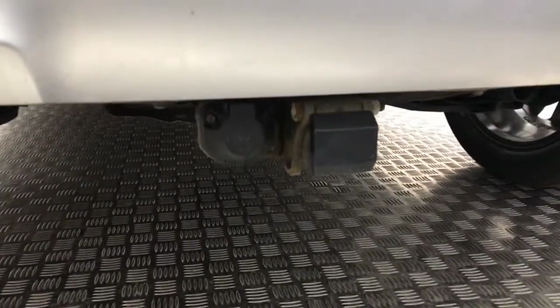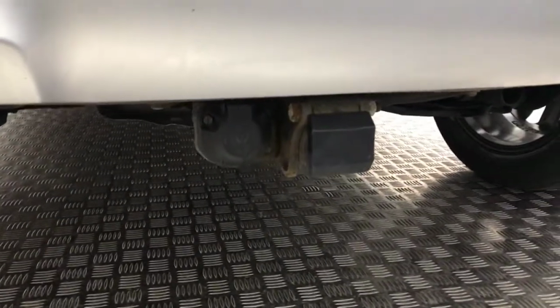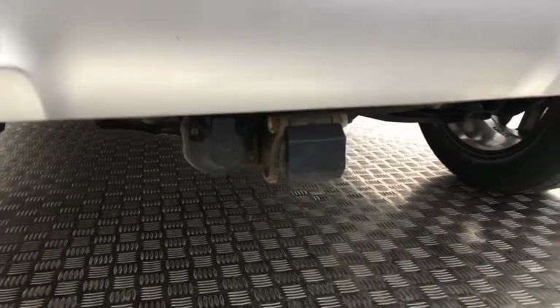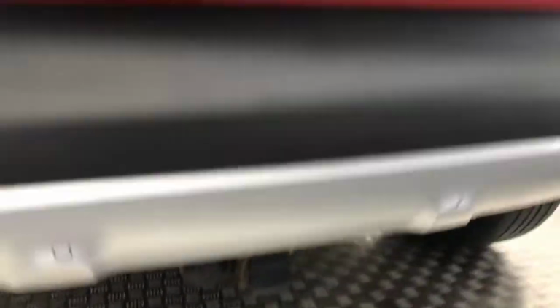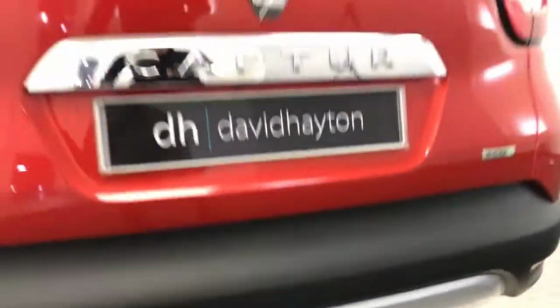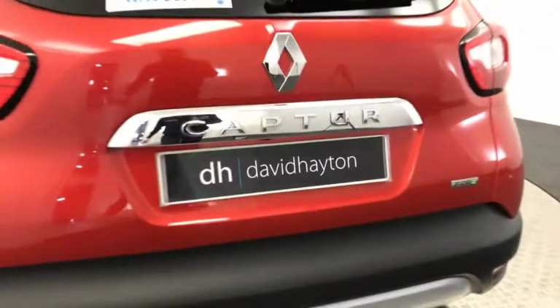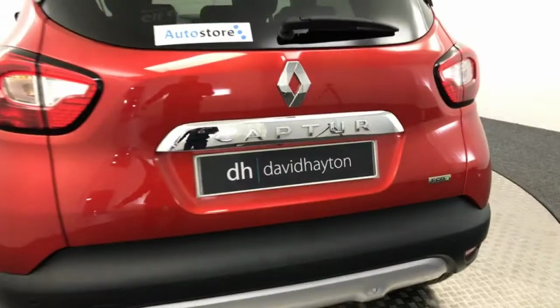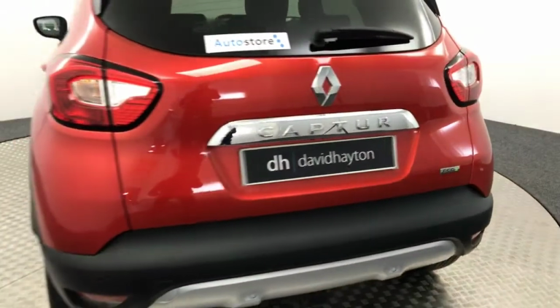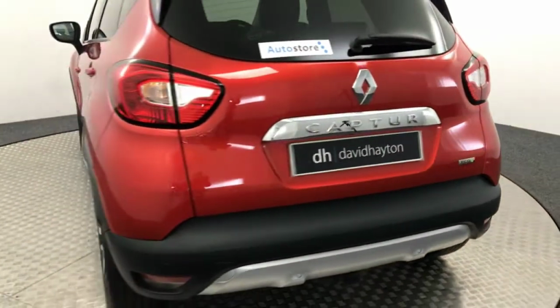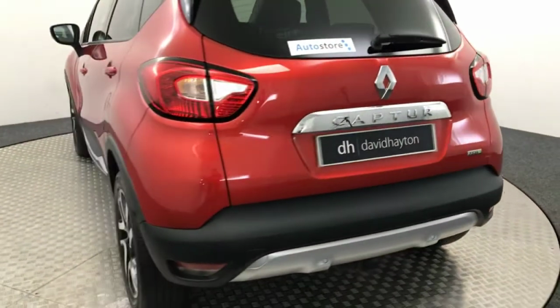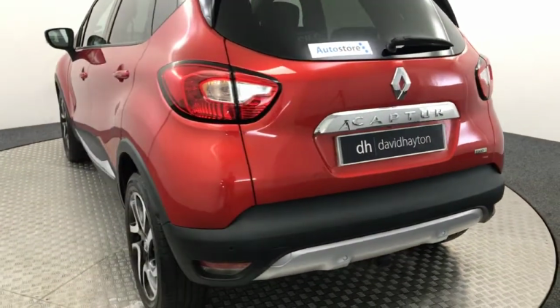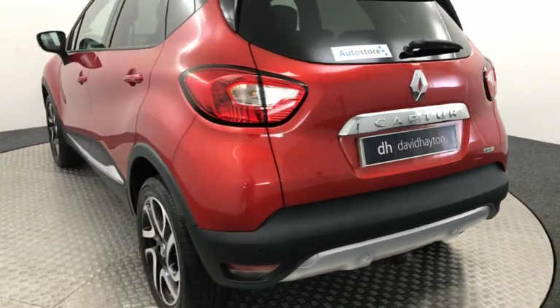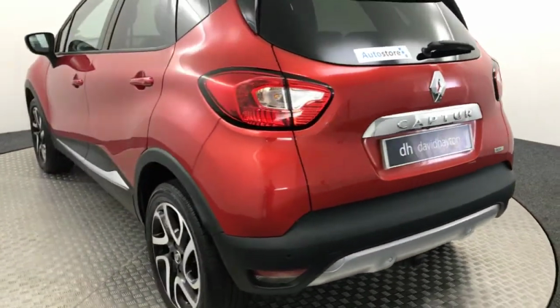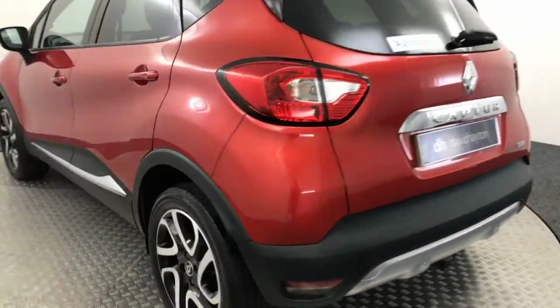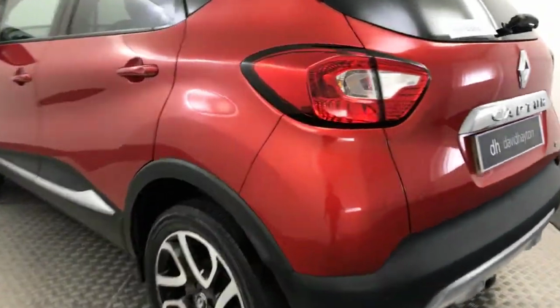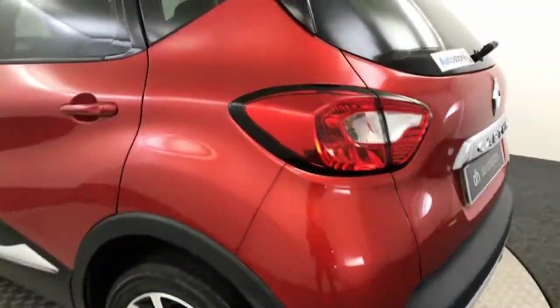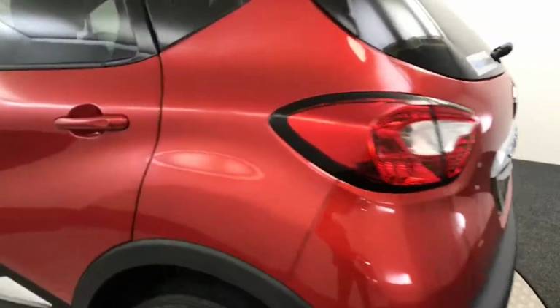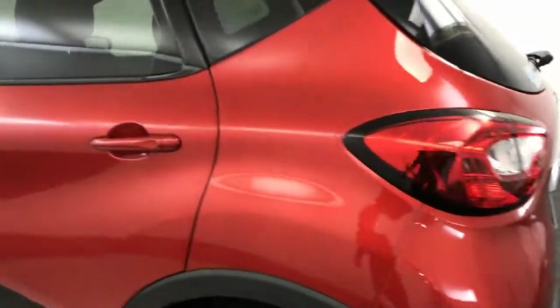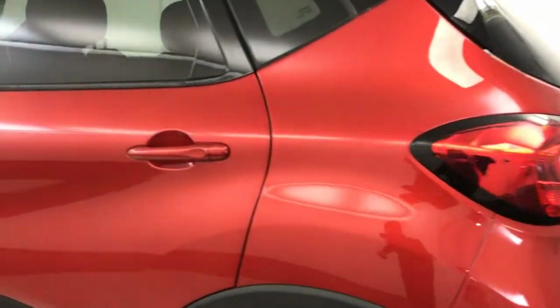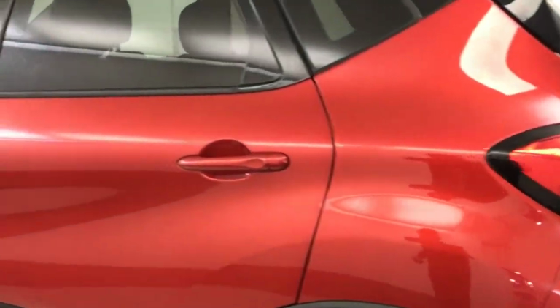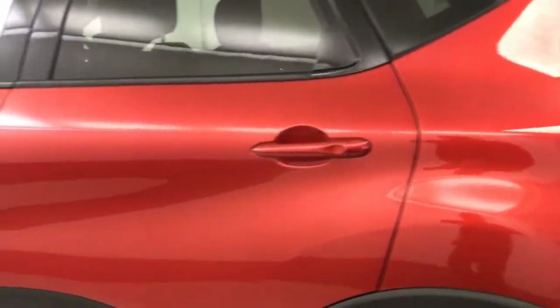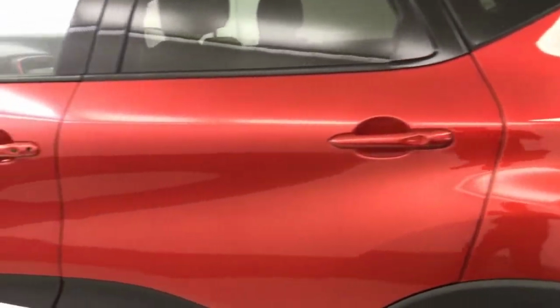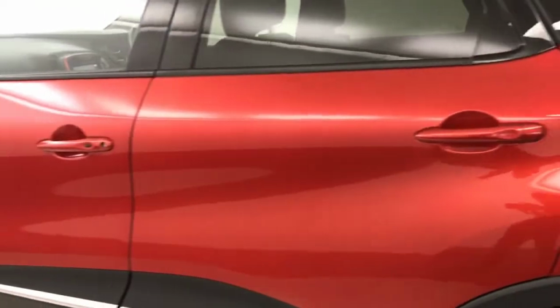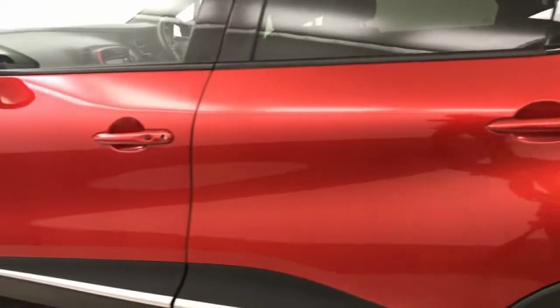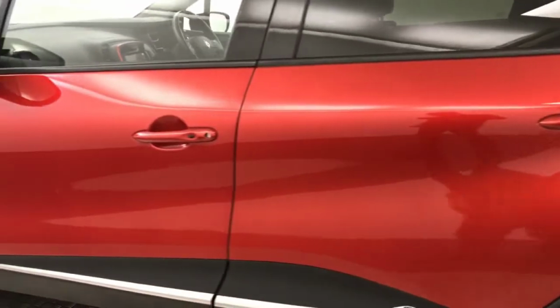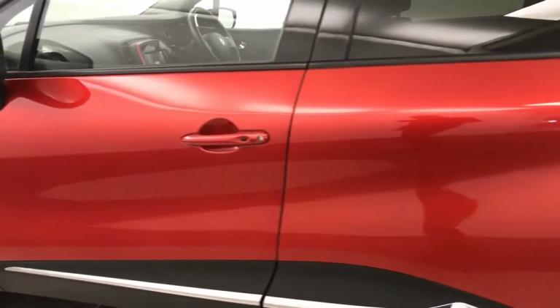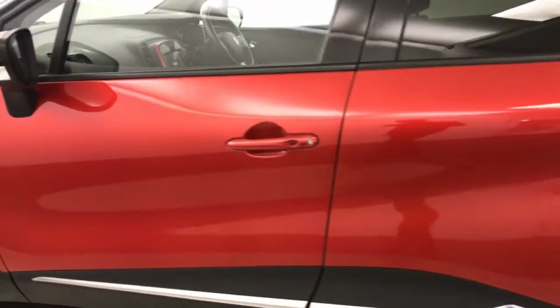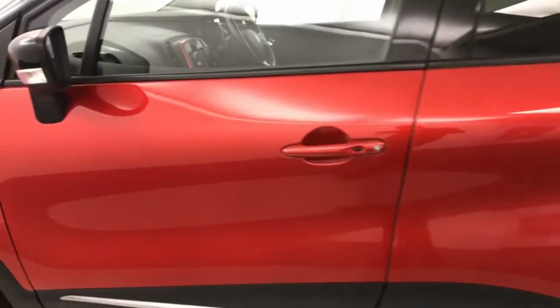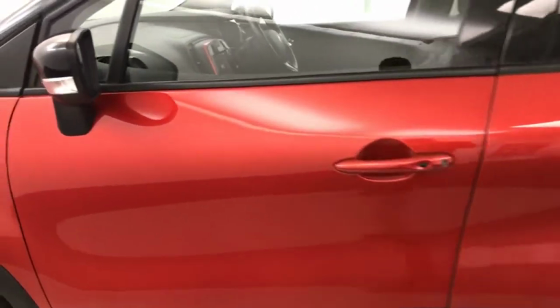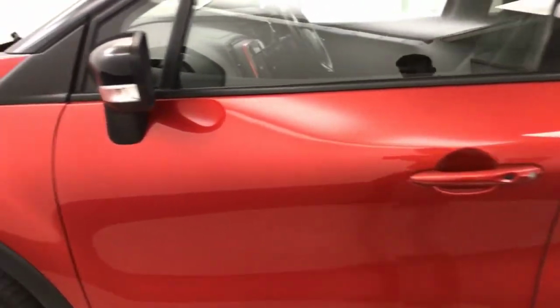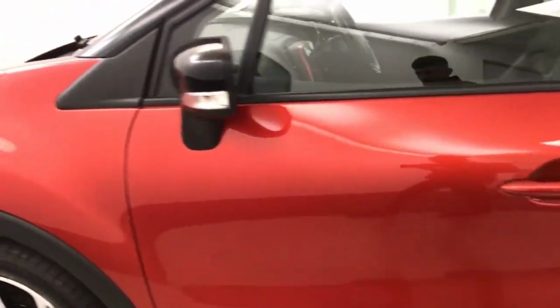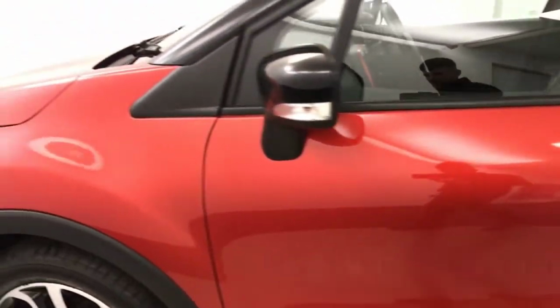Bringing it around to the back, you've got reverse sensors and there's also the detachable tow bar fittings down there. Coming around again, the paintwork is really nice and tidy — there are no nasty scratches or scrapes down the side.